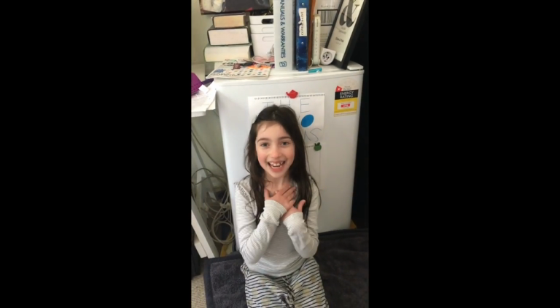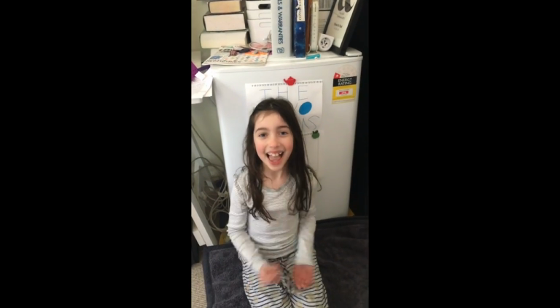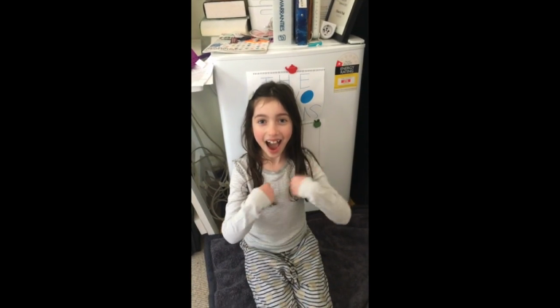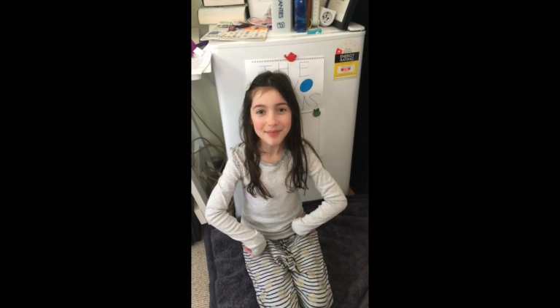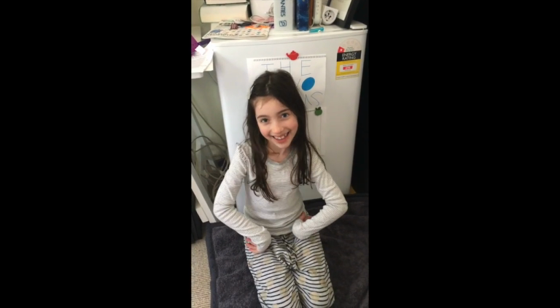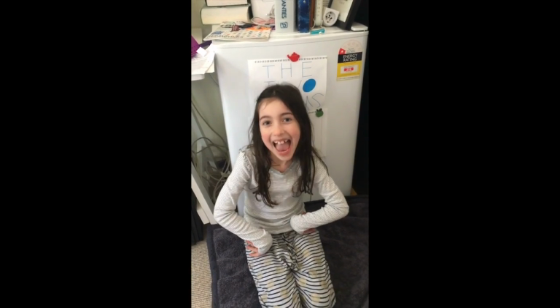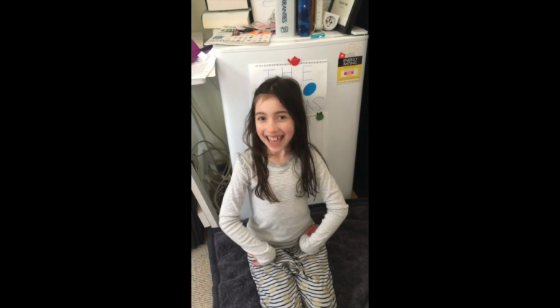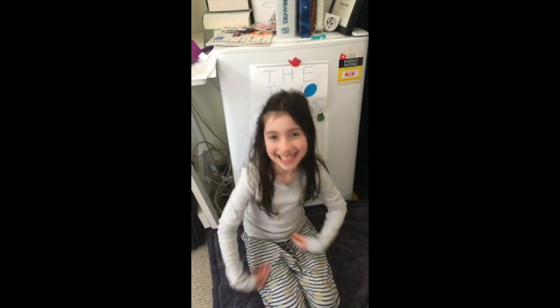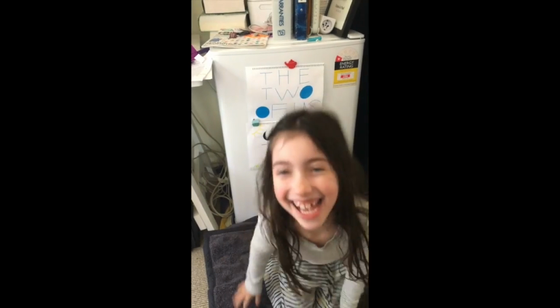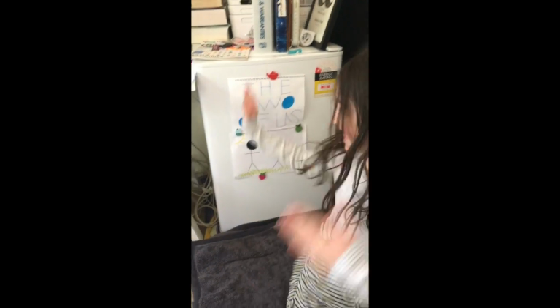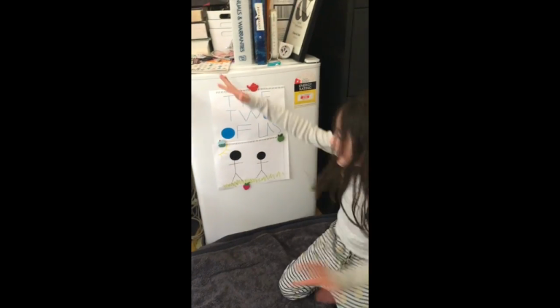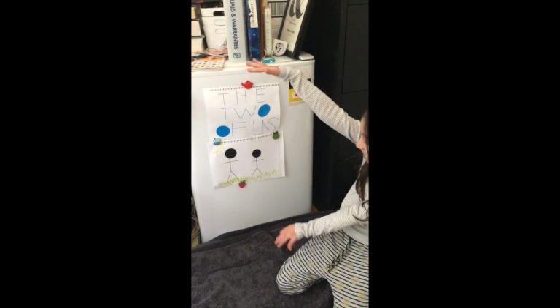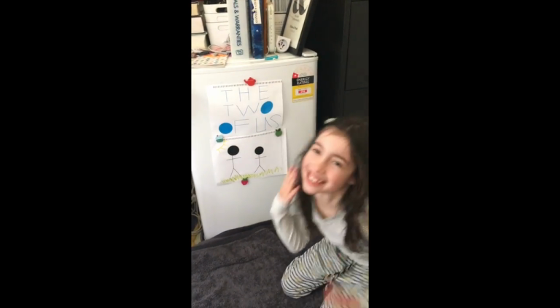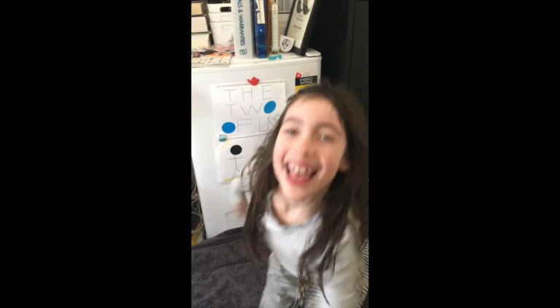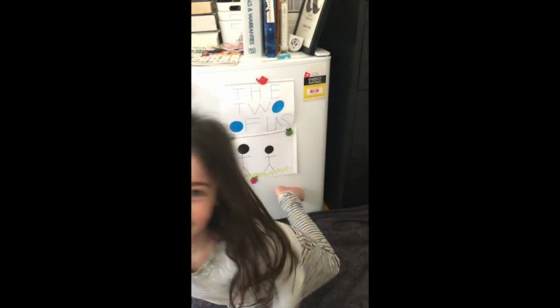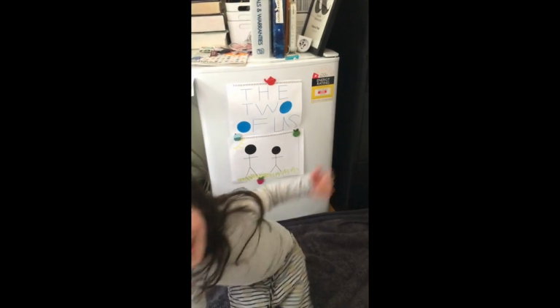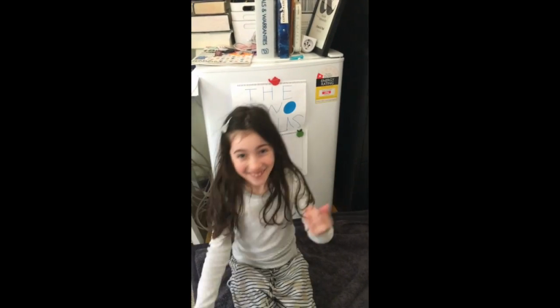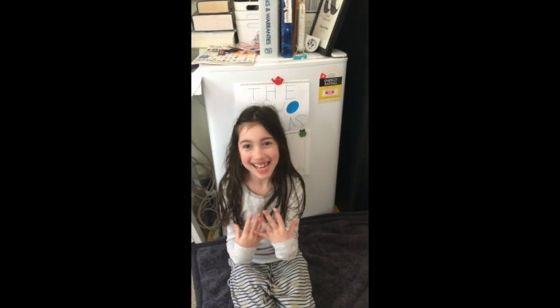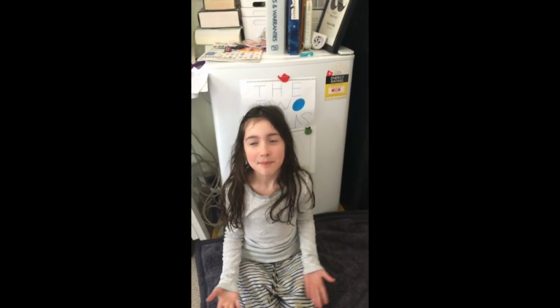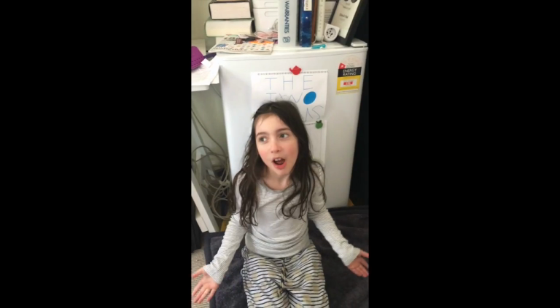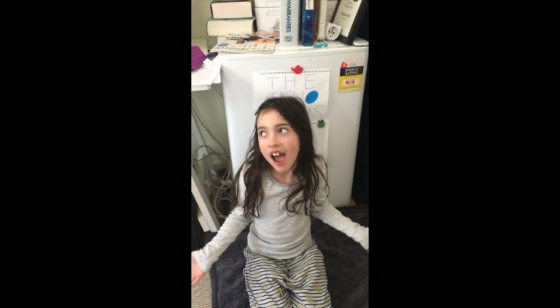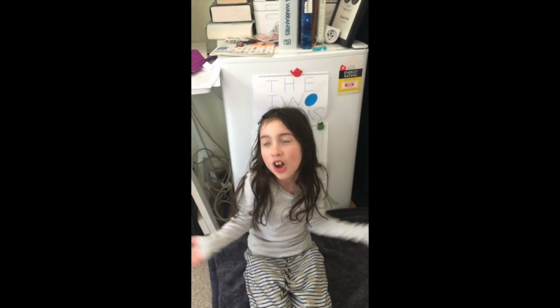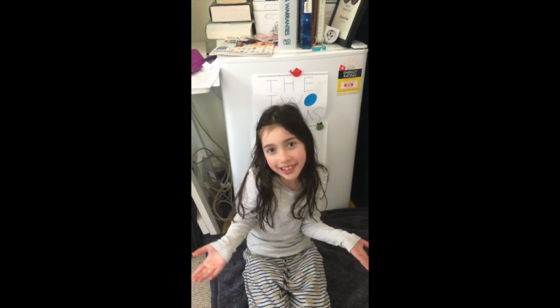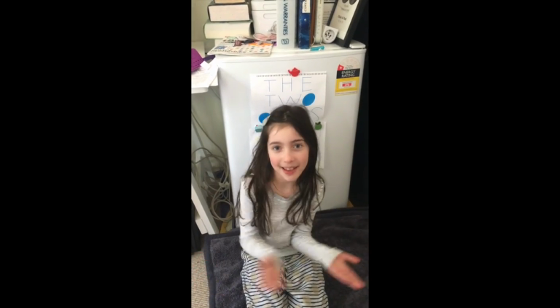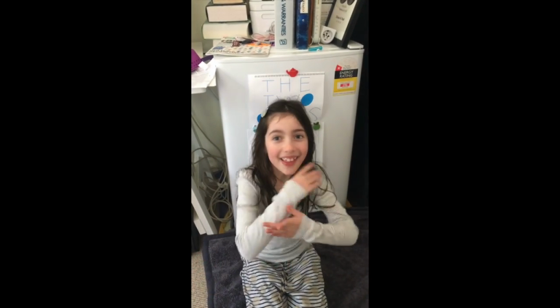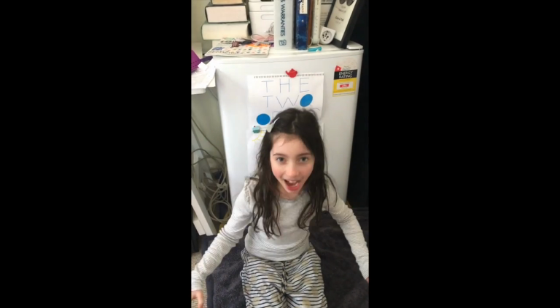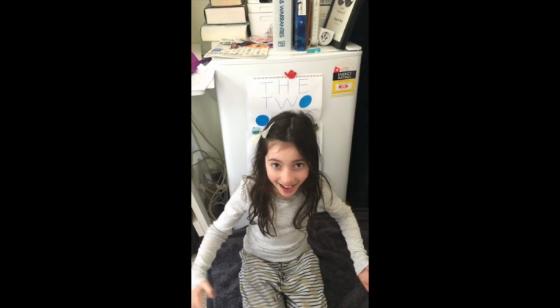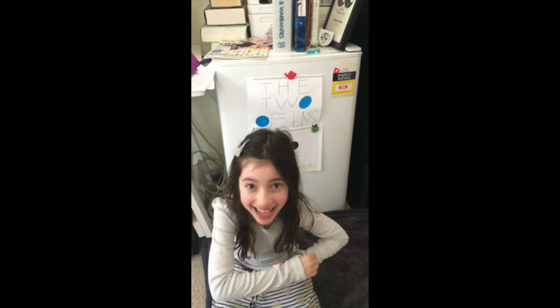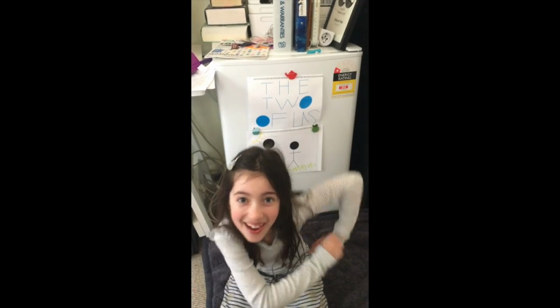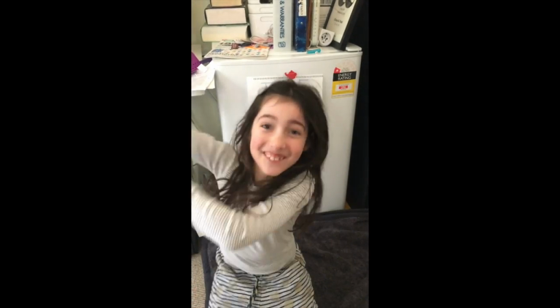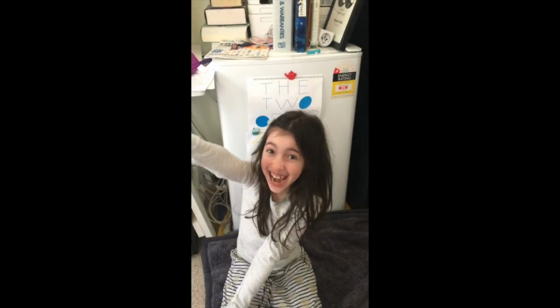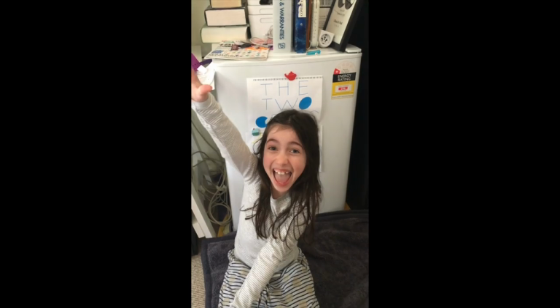Hi, I'm Isla and this is the two of us. There's only one of me, but who's the second person? The guy behind the camera — my dad.